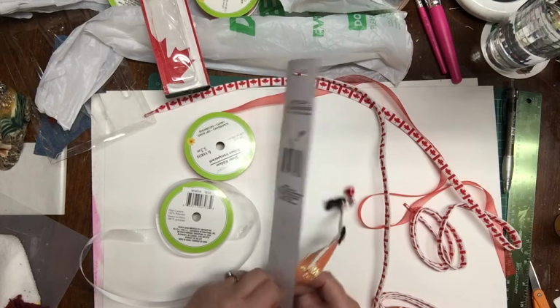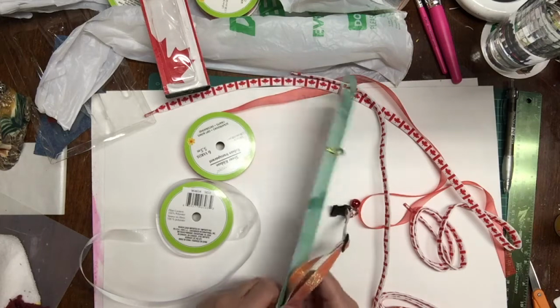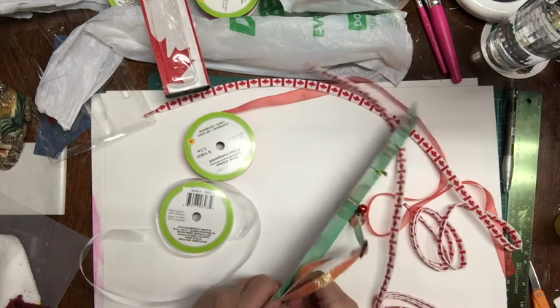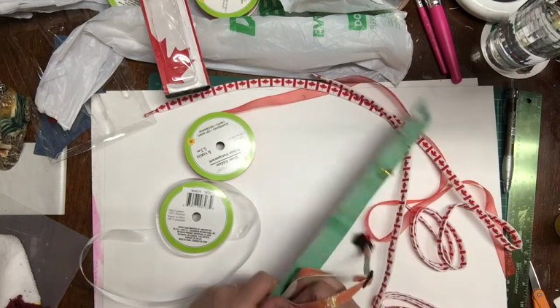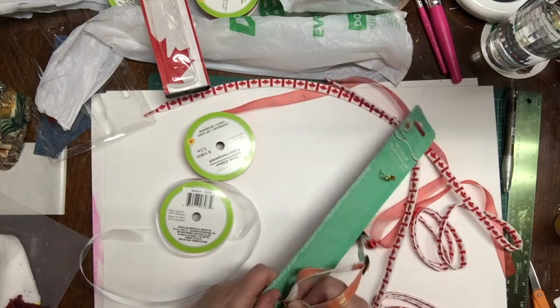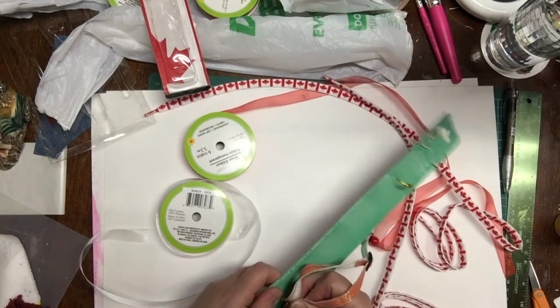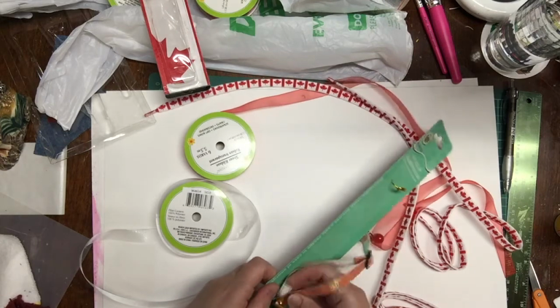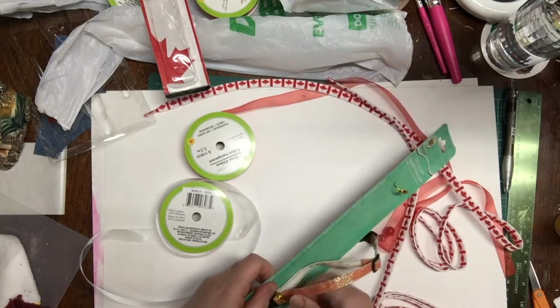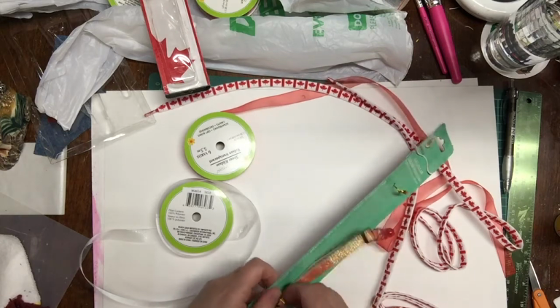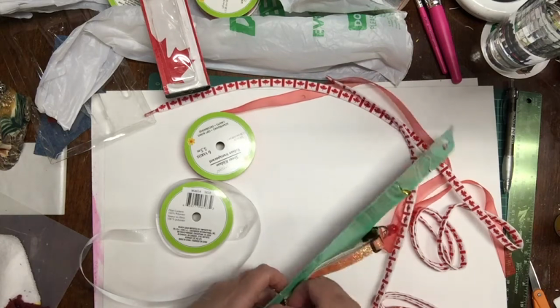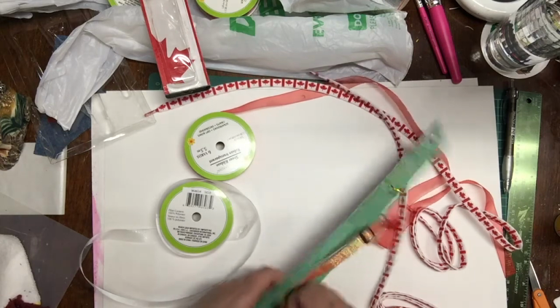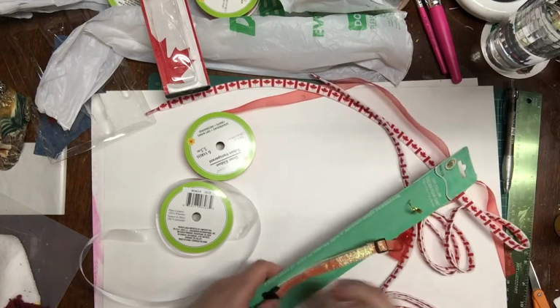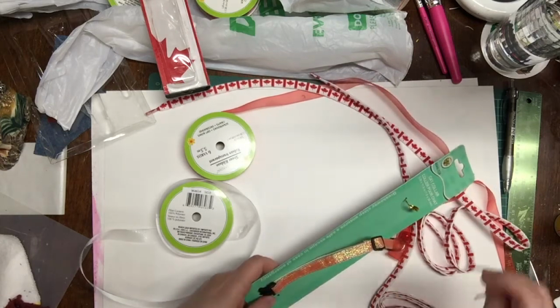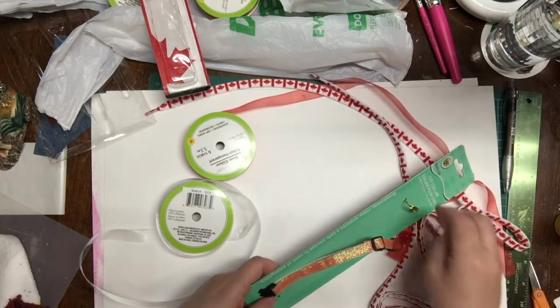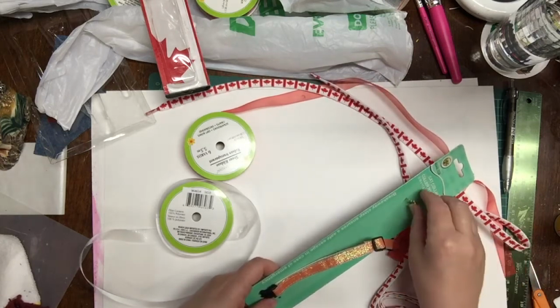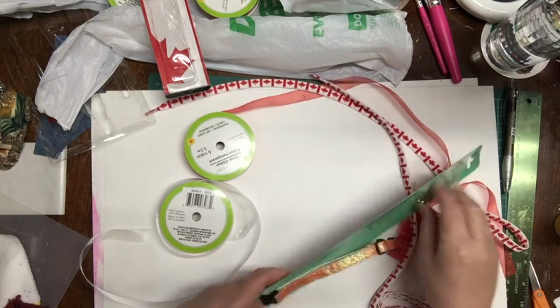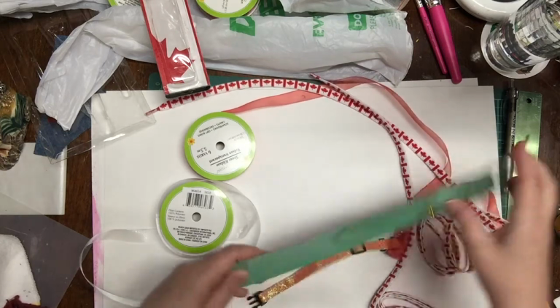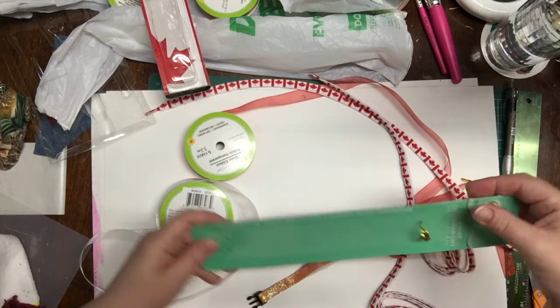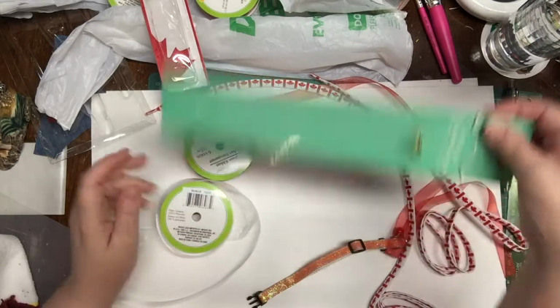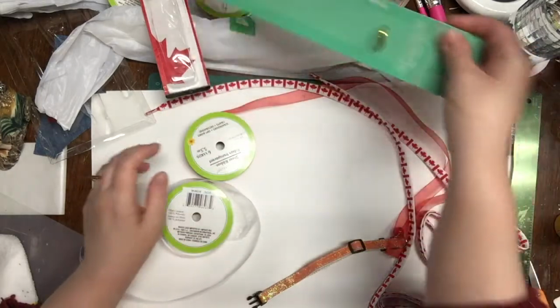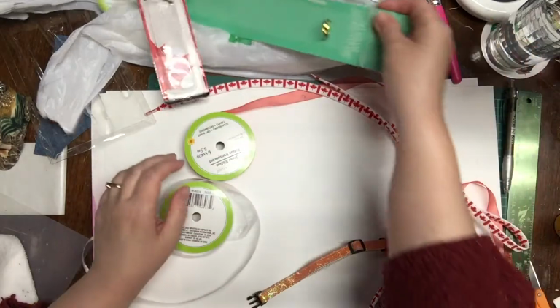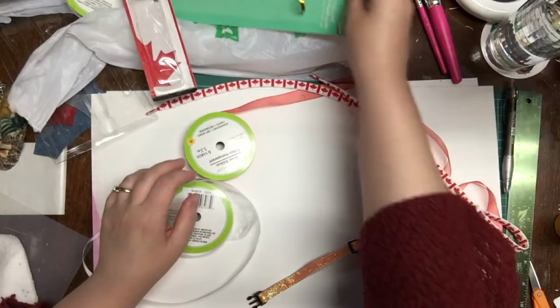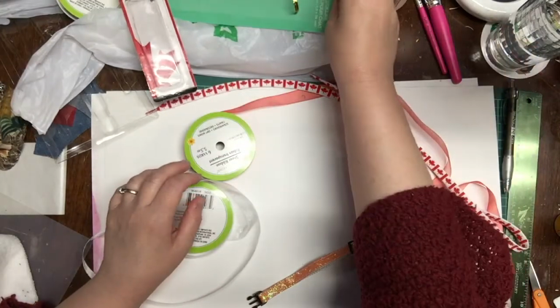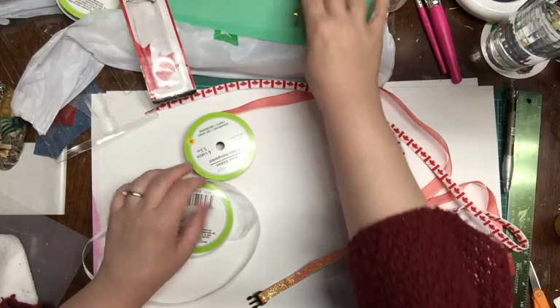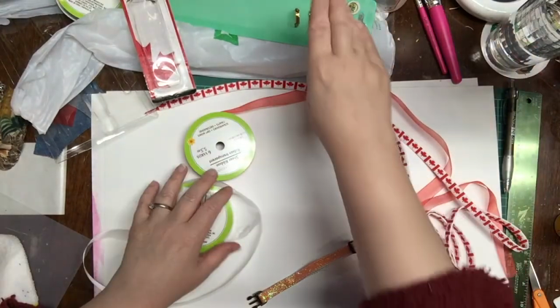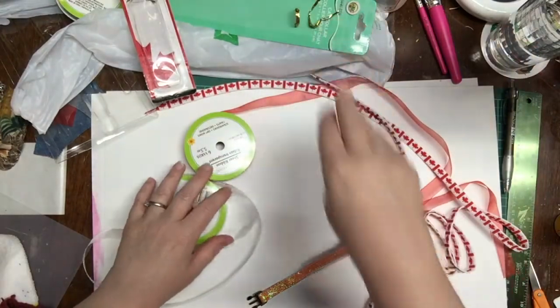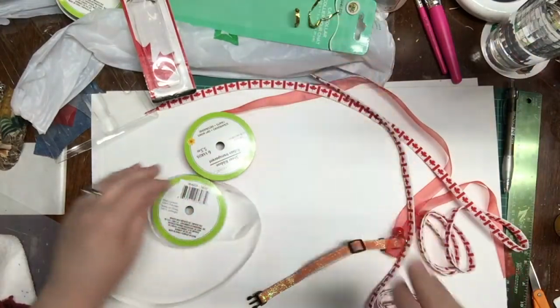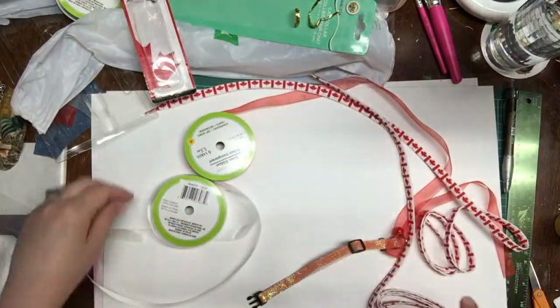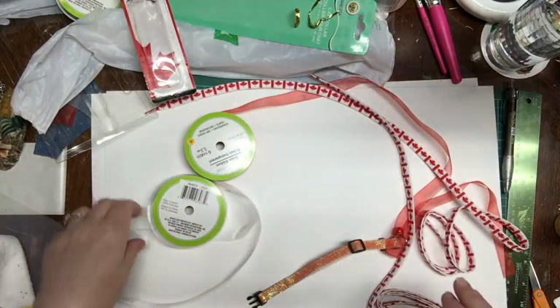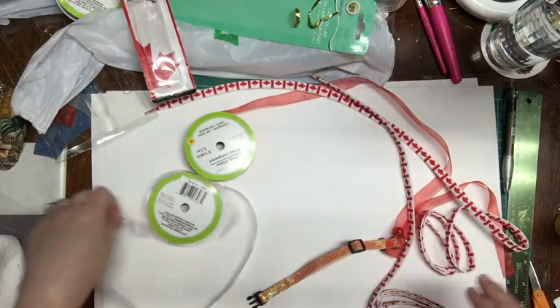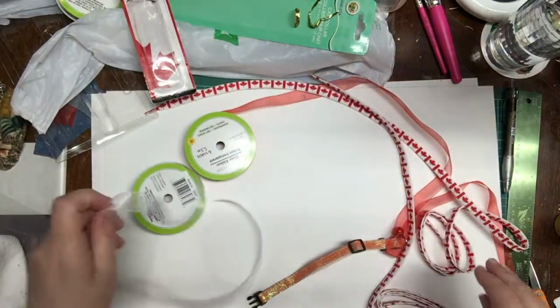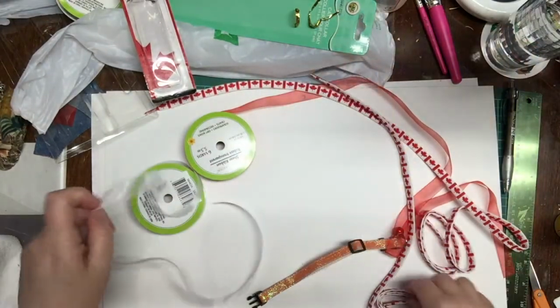Before I began making the project I had my kitty try on the collar and I made any adjustments so that once the collar was decorated it fit comfortably.